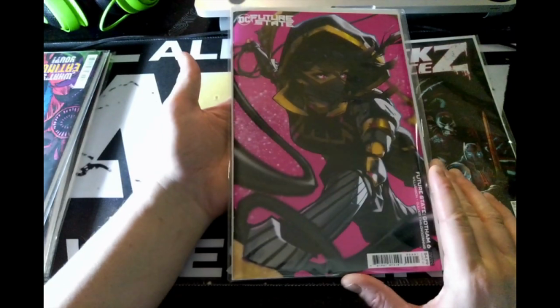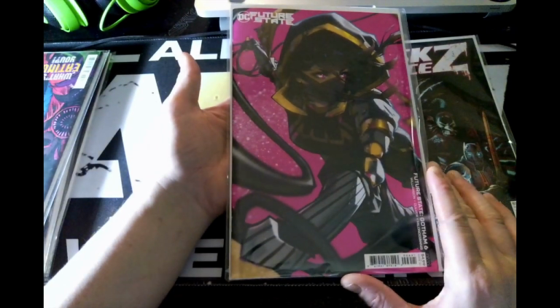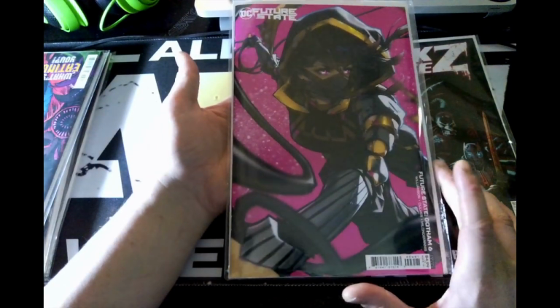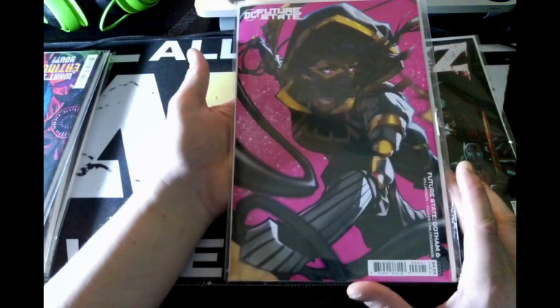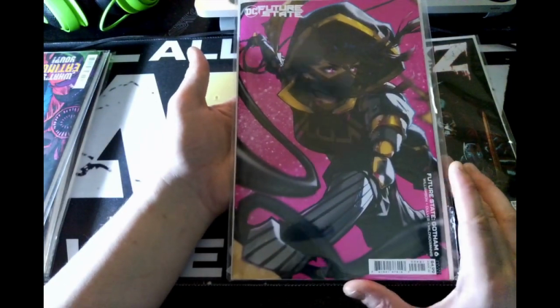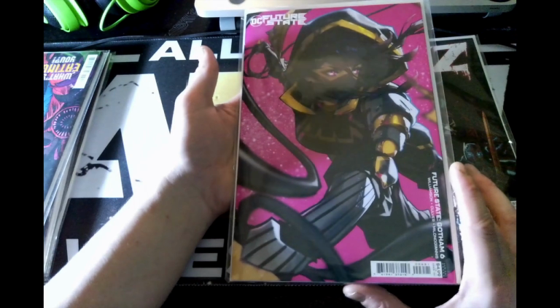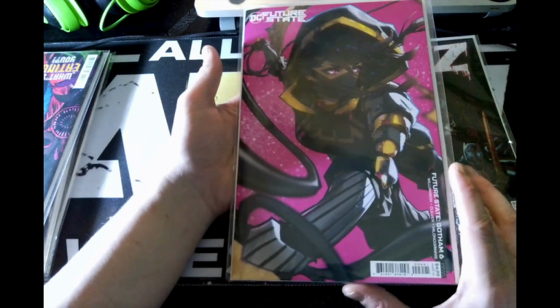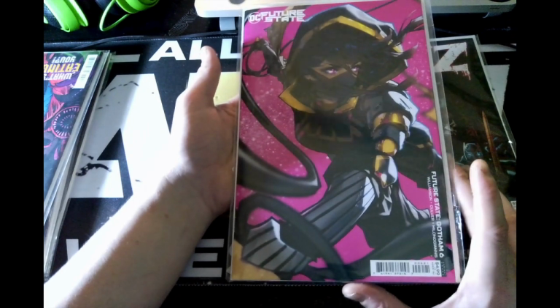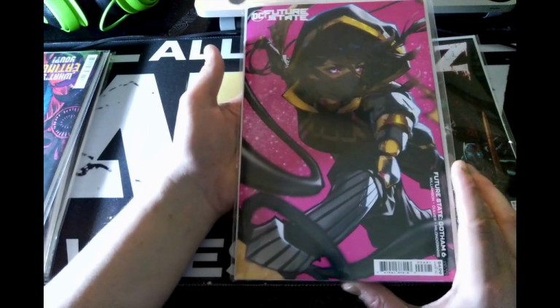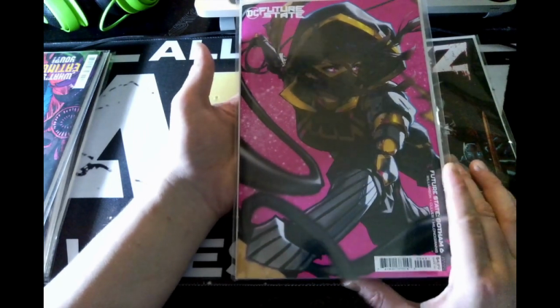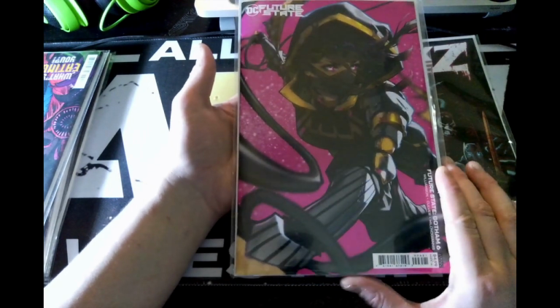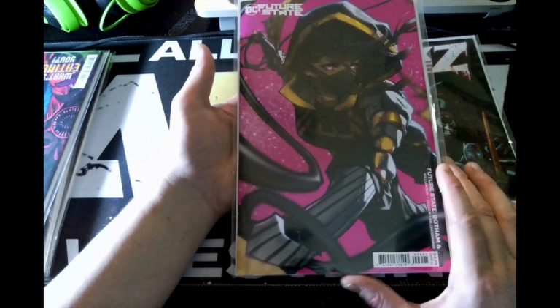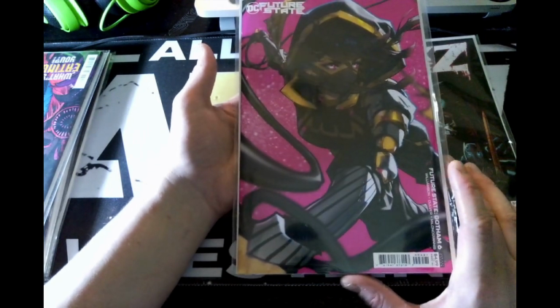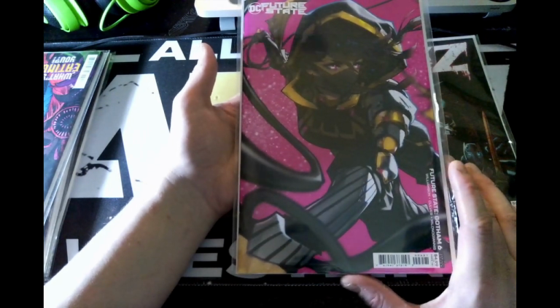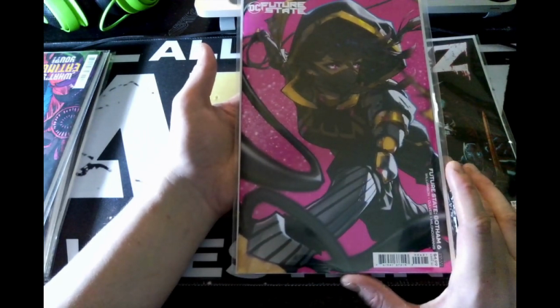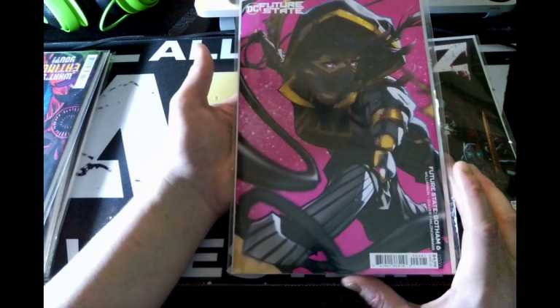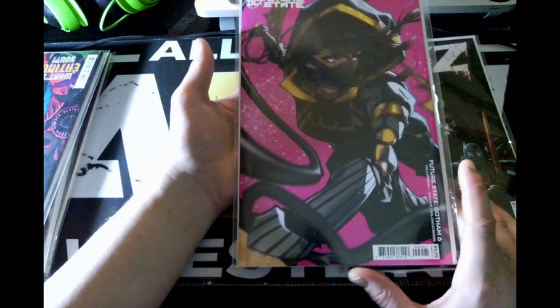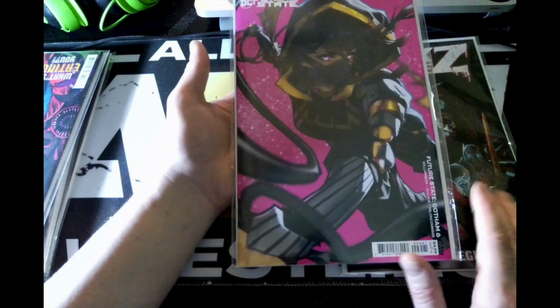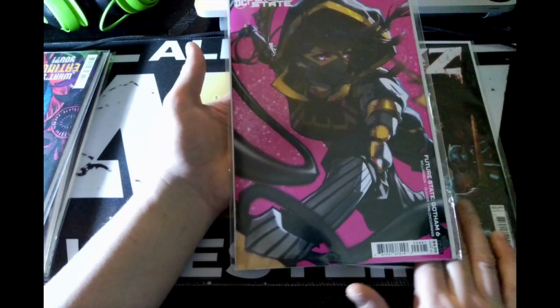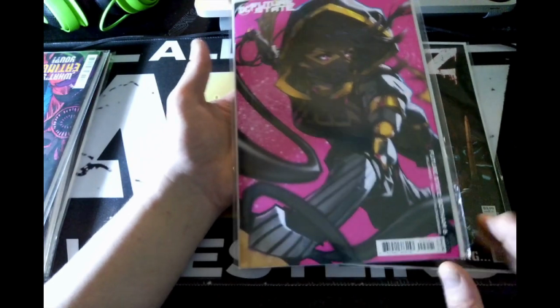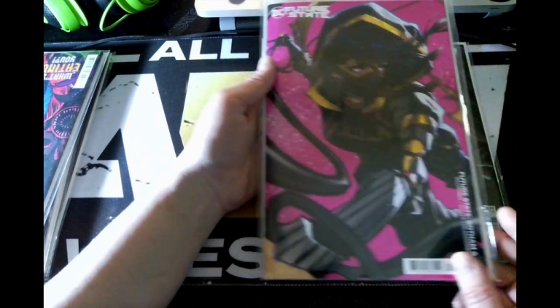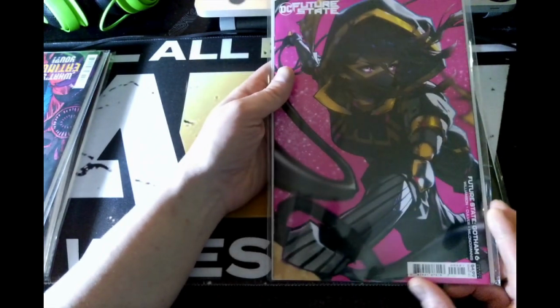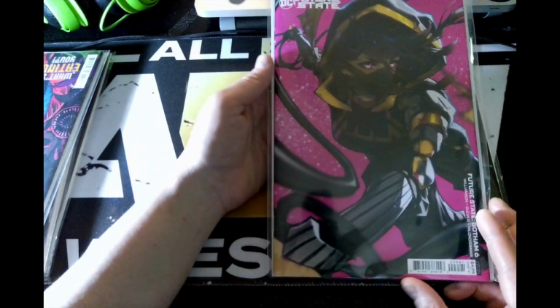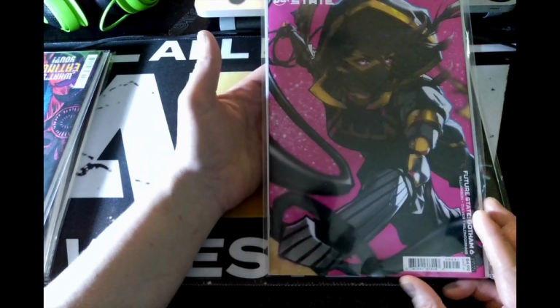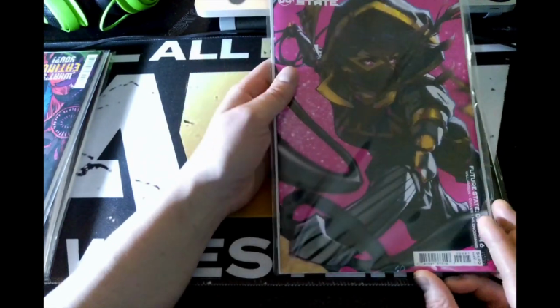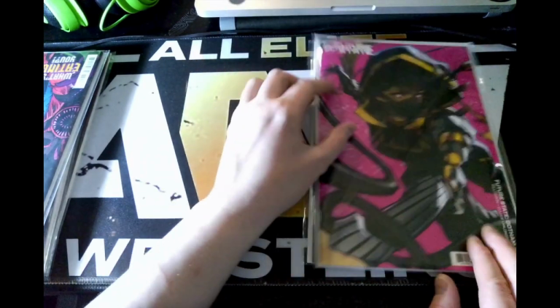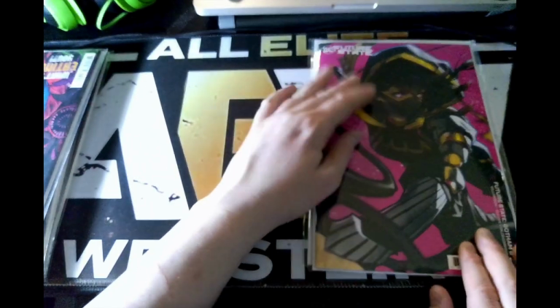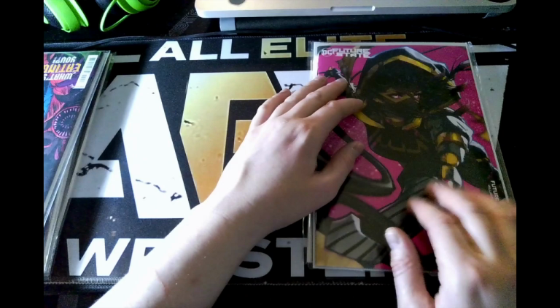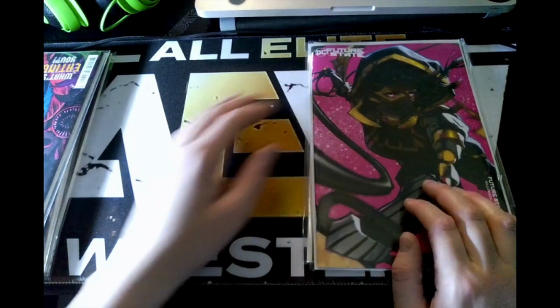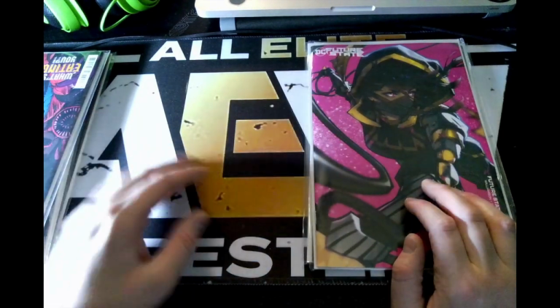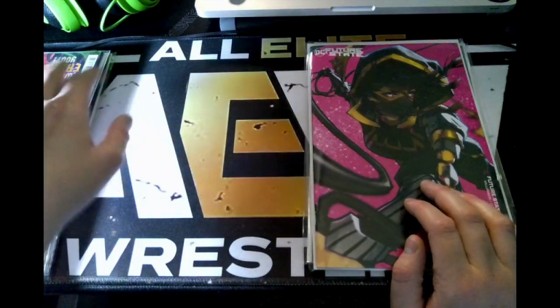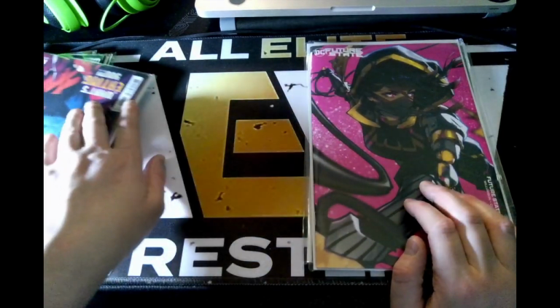From there we have a Future State: Gotham issue six. That is a pretty sweet cover — I have no idea who this character is. Doesn't look like Spoiler, unless it's like the new Batgirl. Could be Orphan — I don't know.